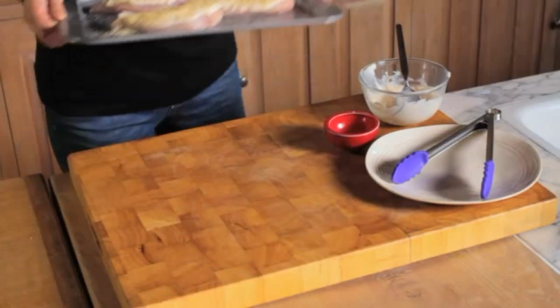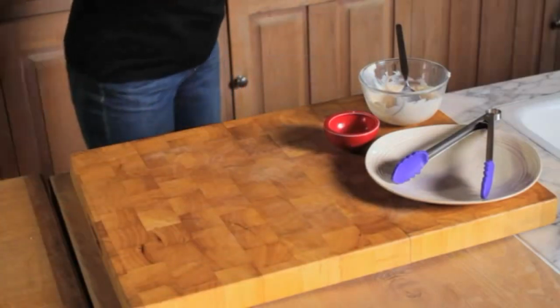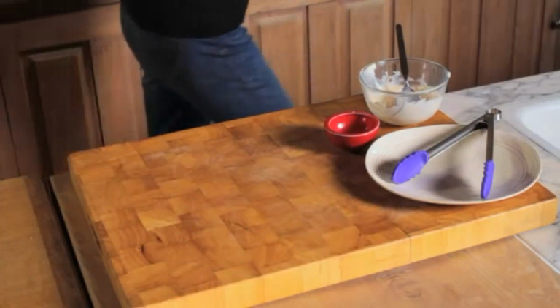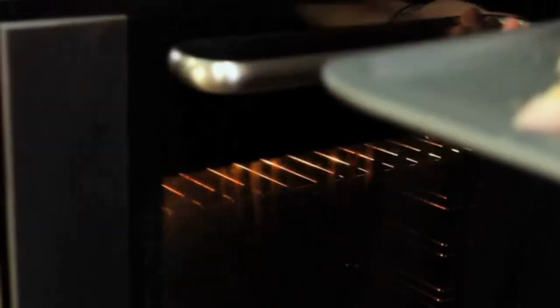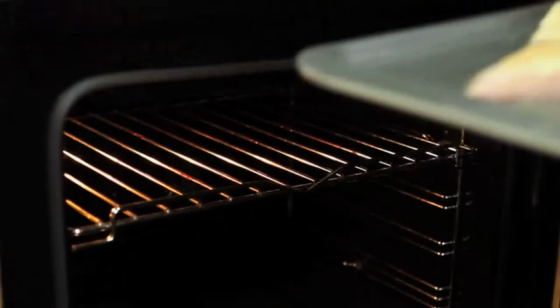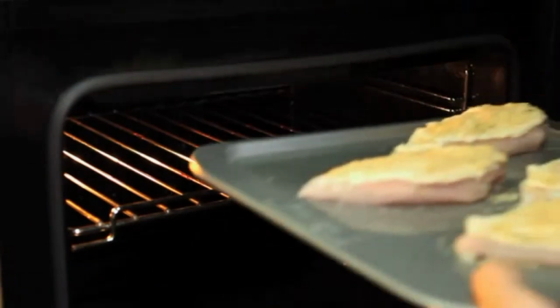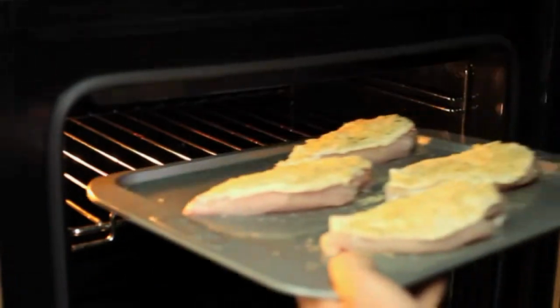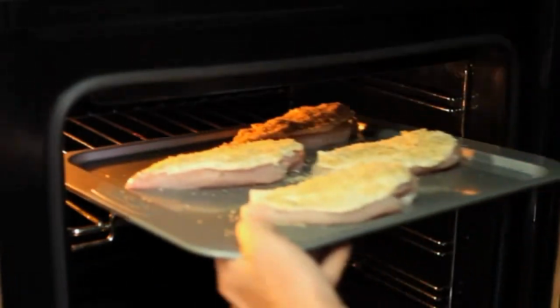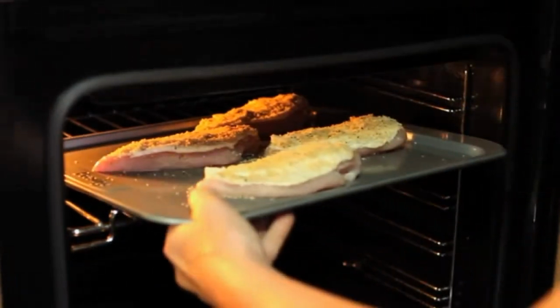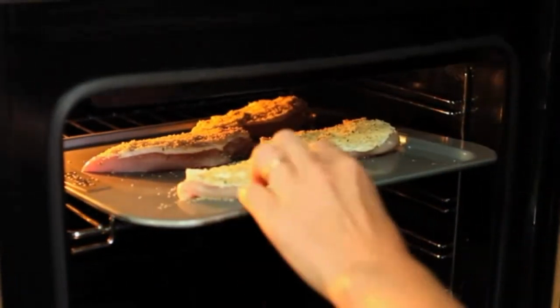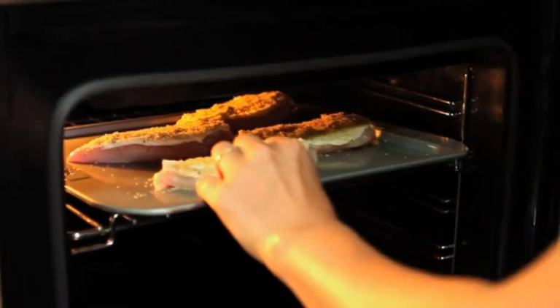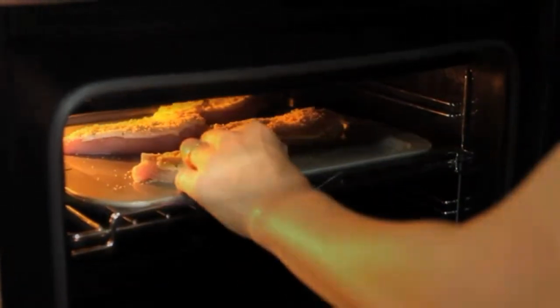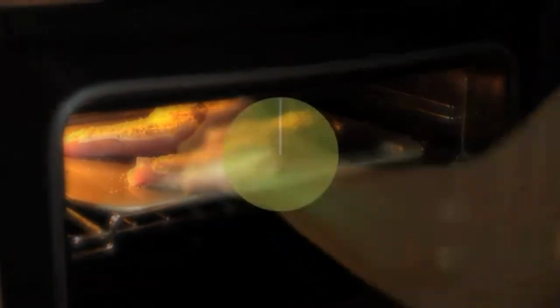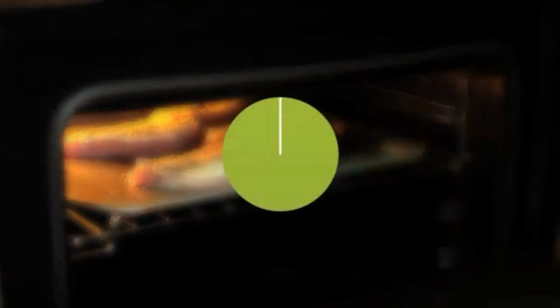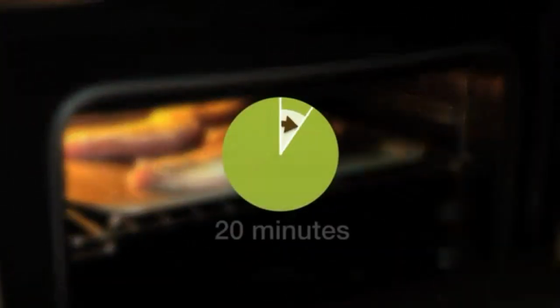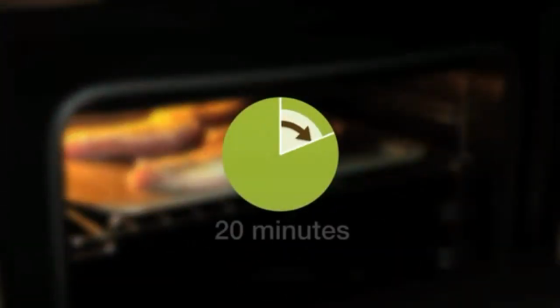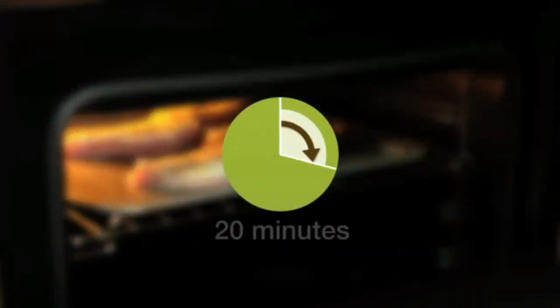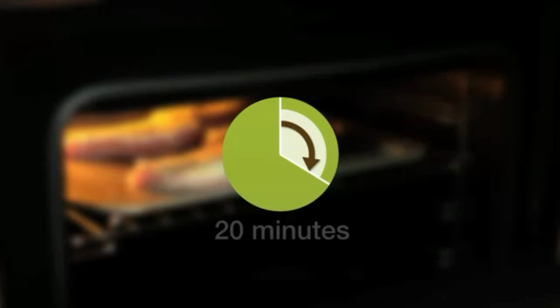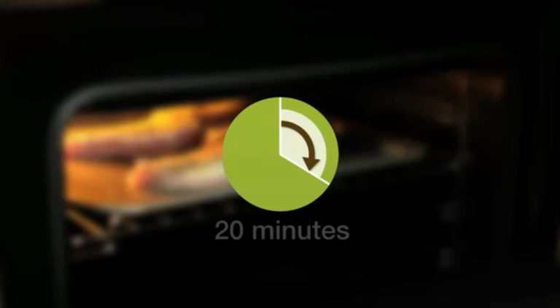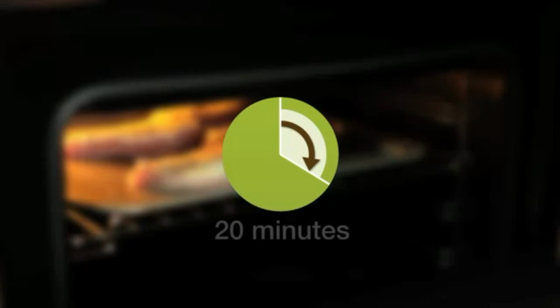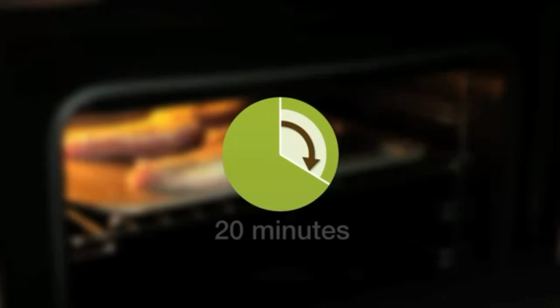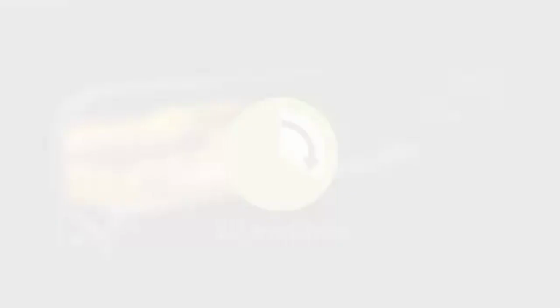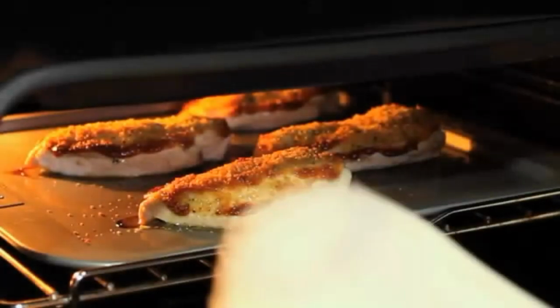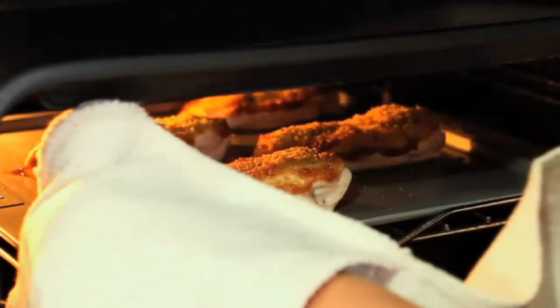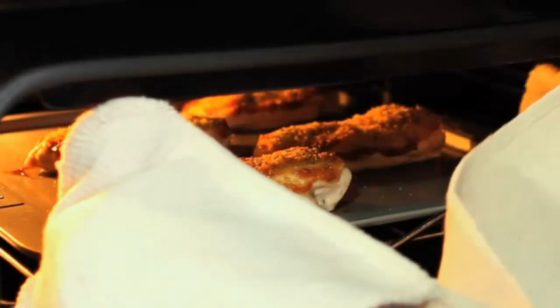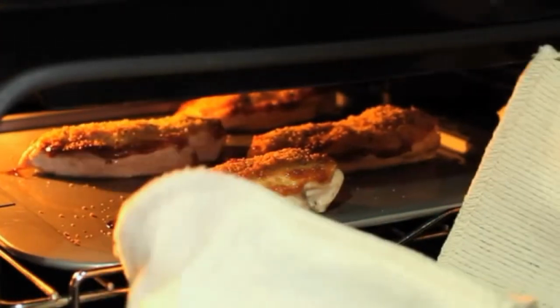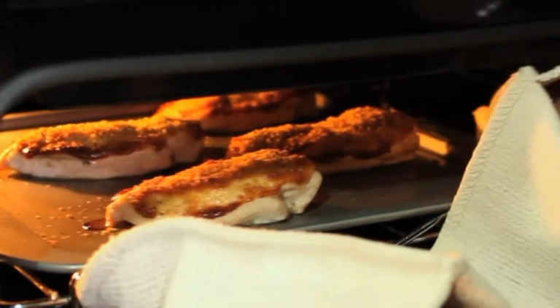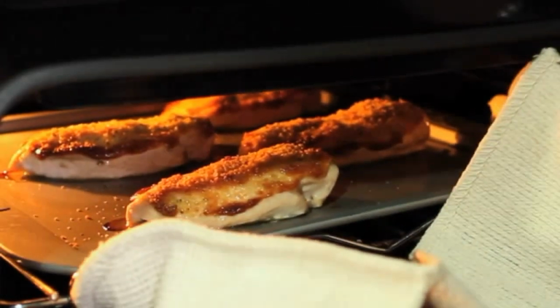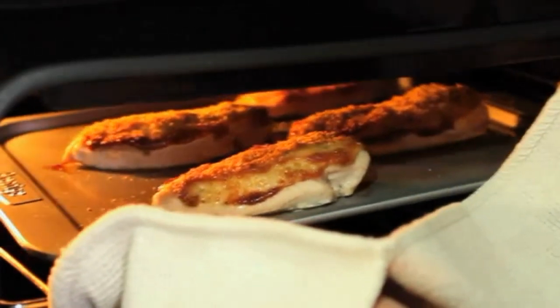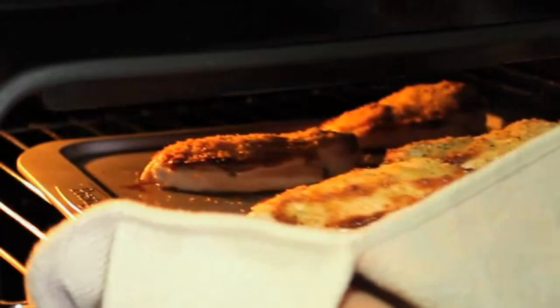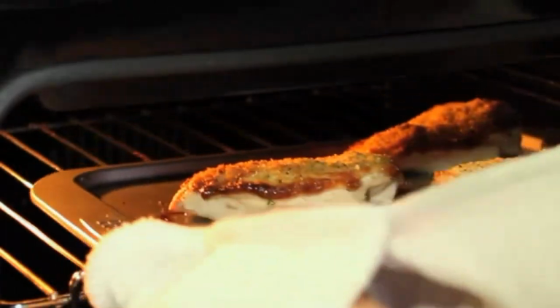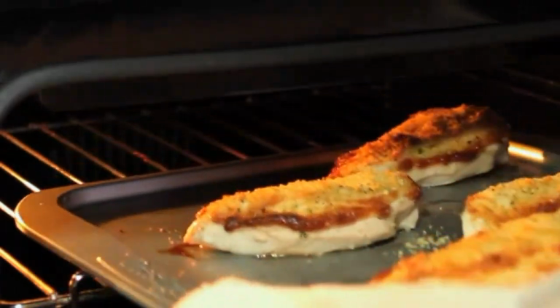Bake in a preheated oven at 425 degrees for 20 minutes. The chicken should be golden on the outside and cooked all the way through.